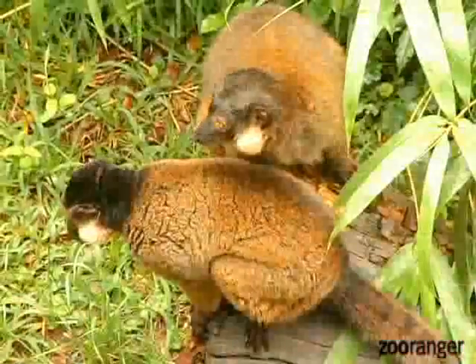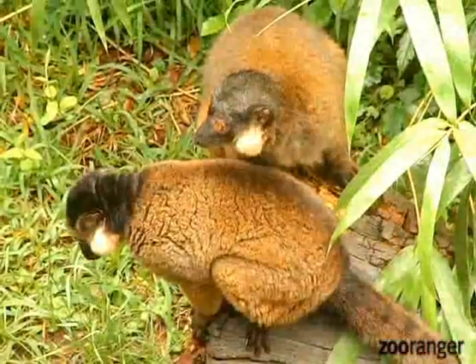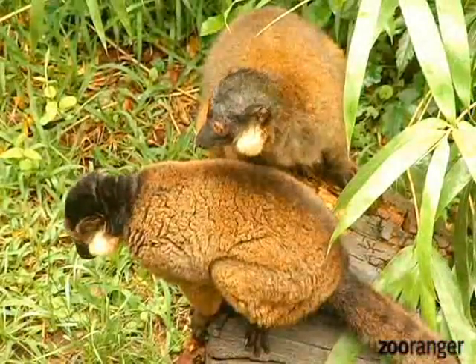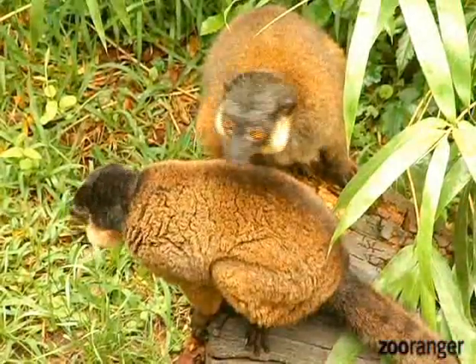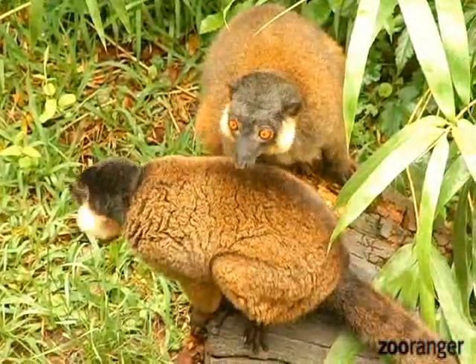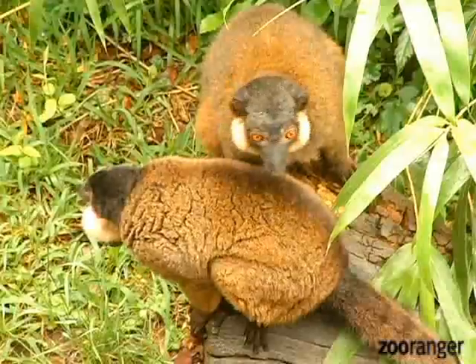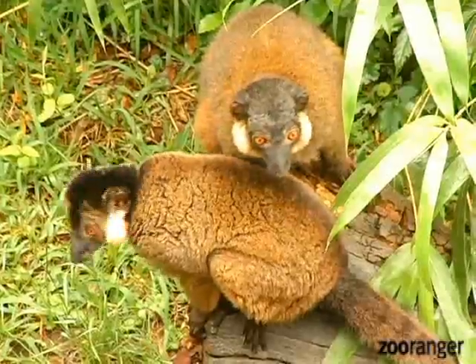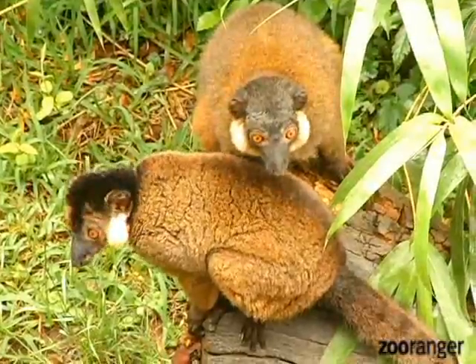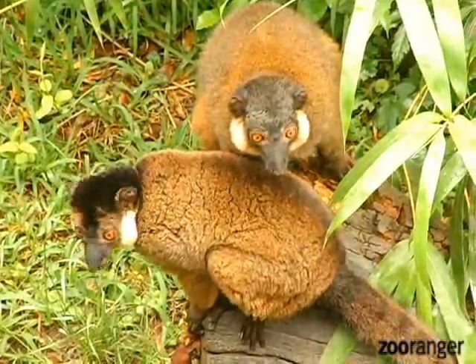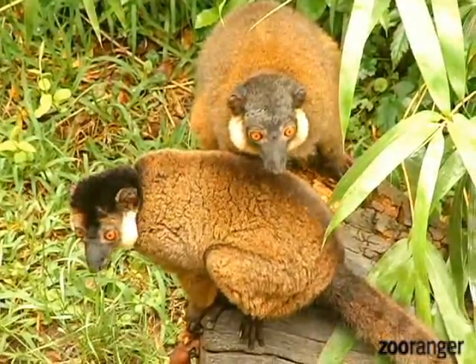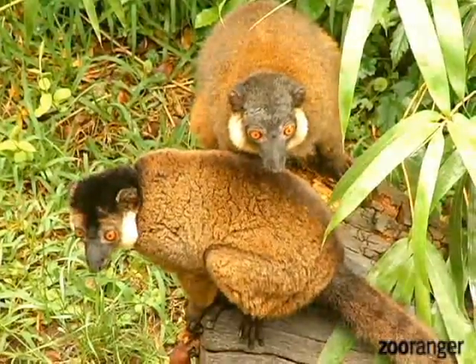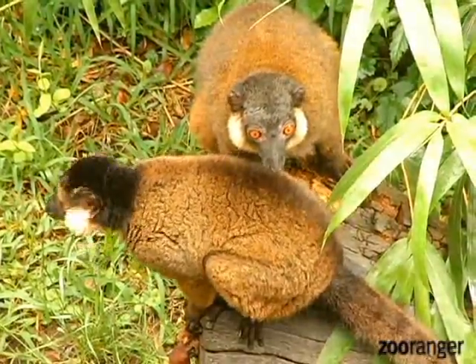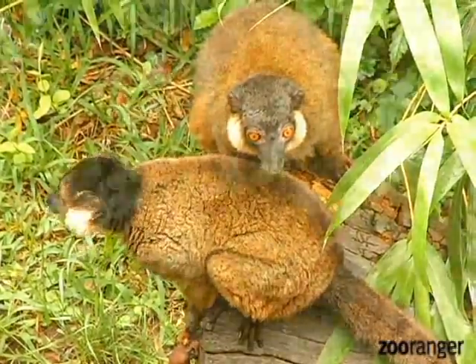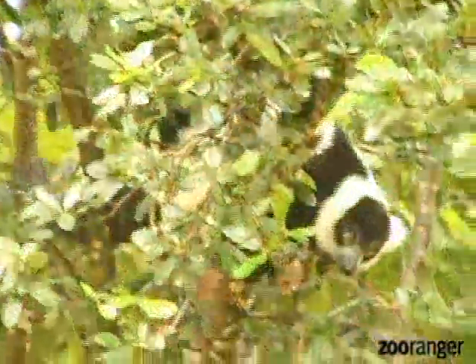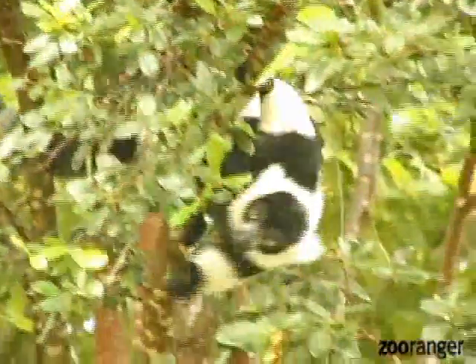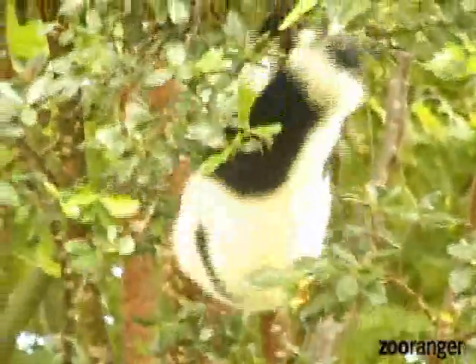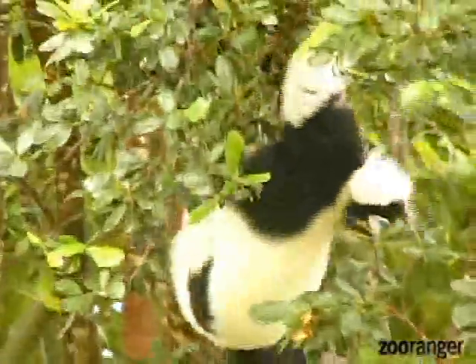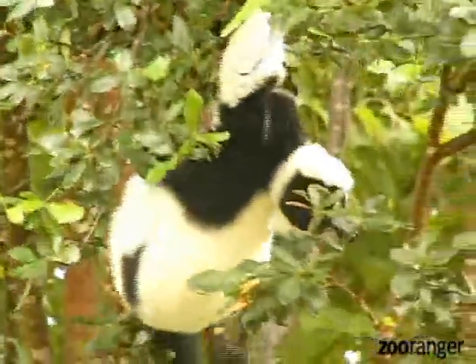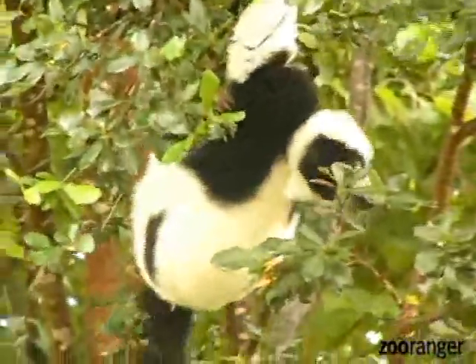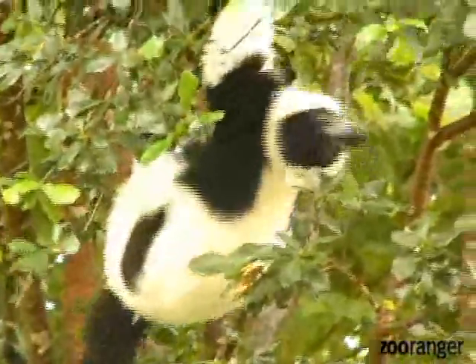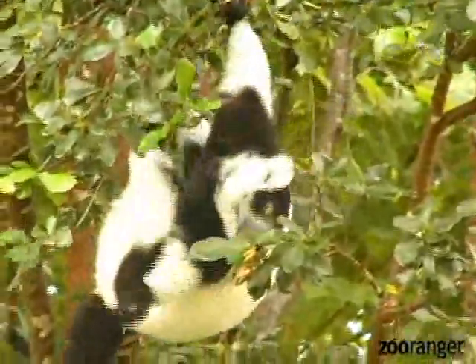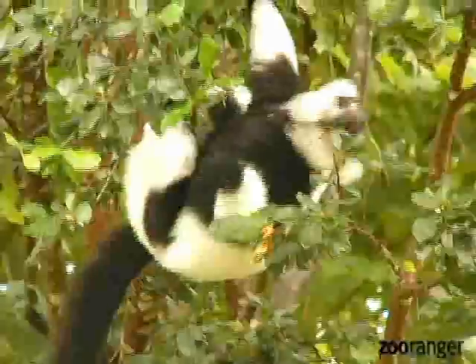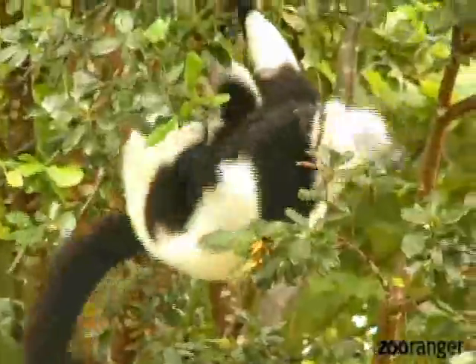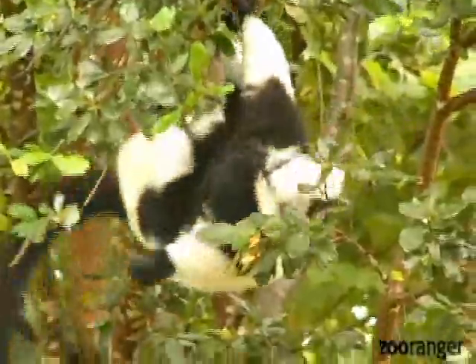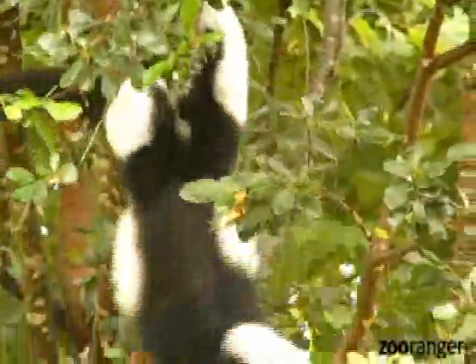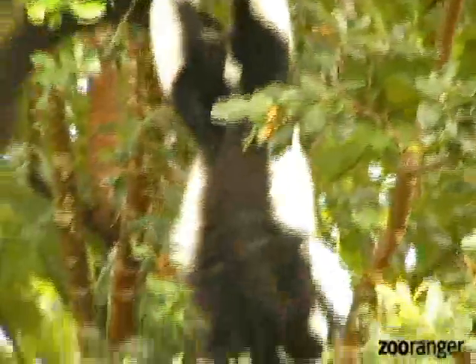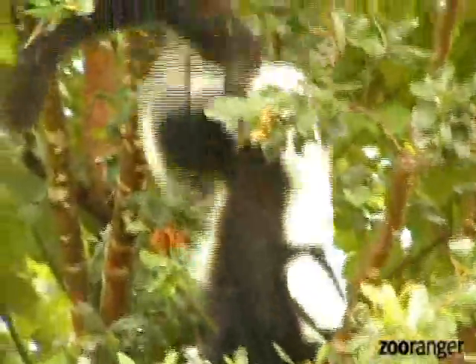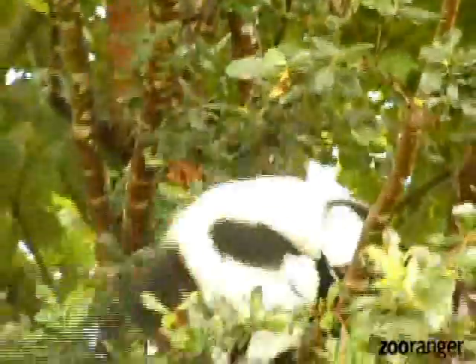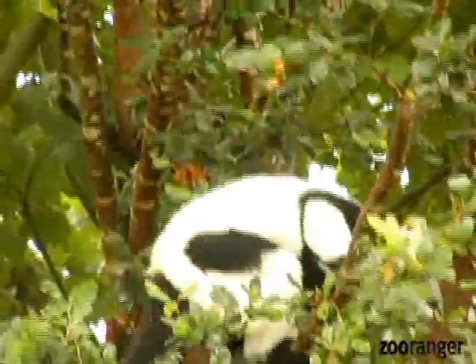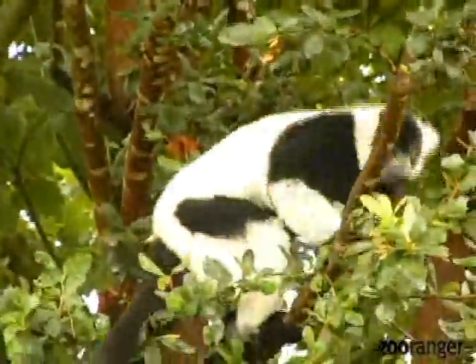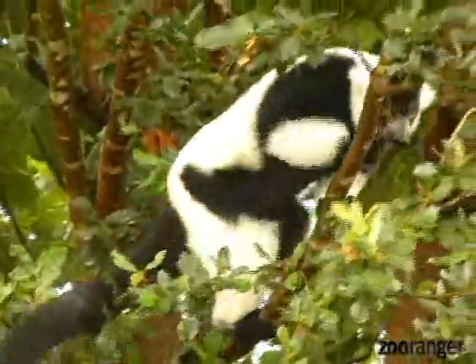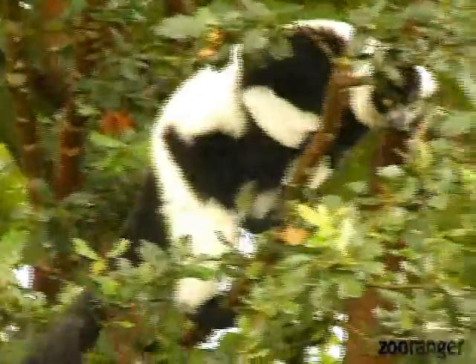One characteristic of lemurs is their great sense of smell. They'll use the sense of smell to communicate. They also have scent glands all over their body, and depending on the species they can have scent glands in their wrists, in their belly, in their head, or even their rump.